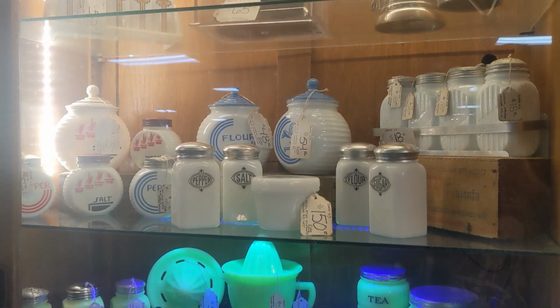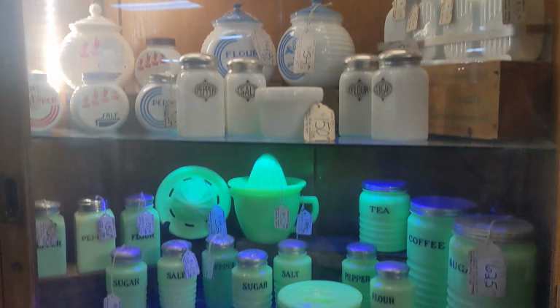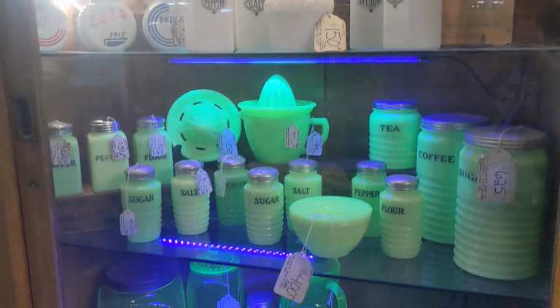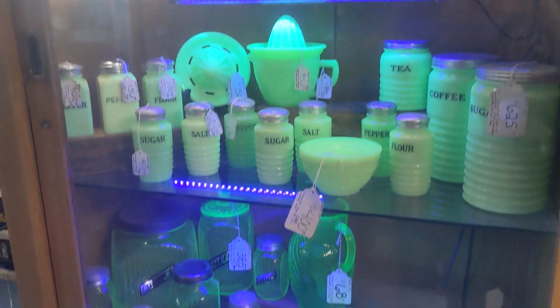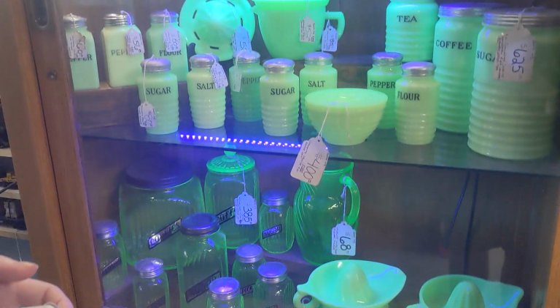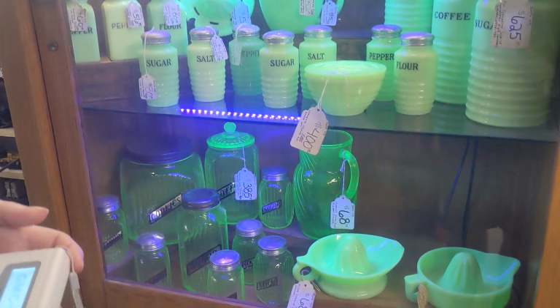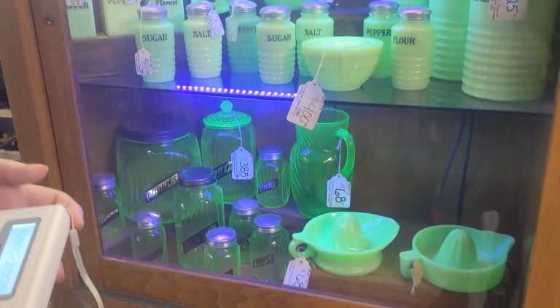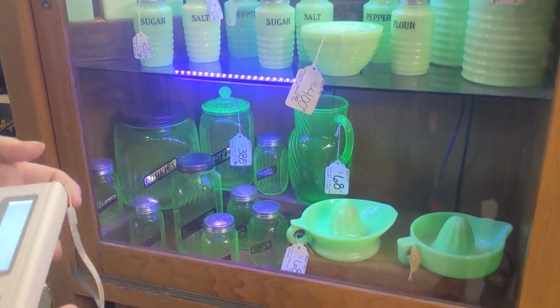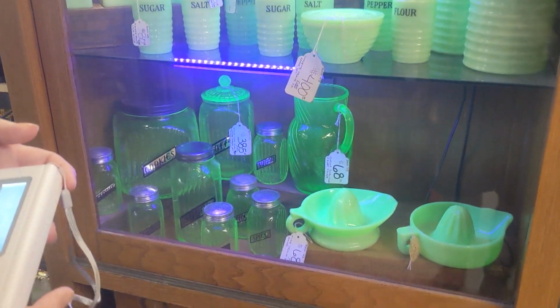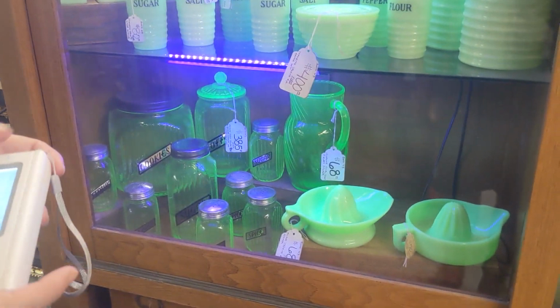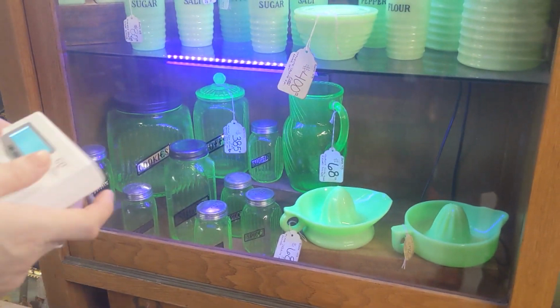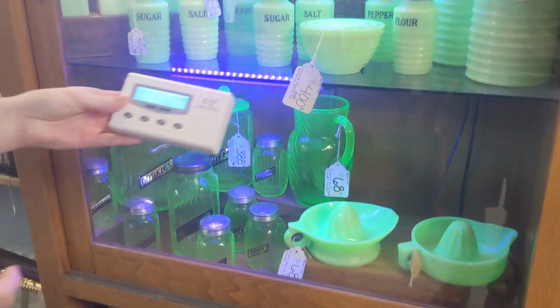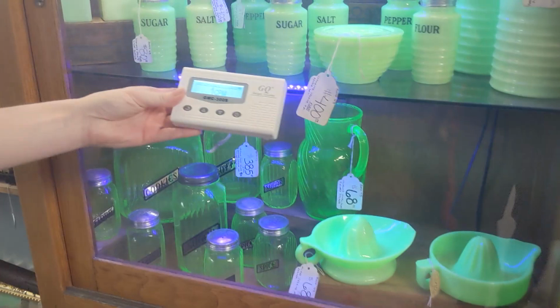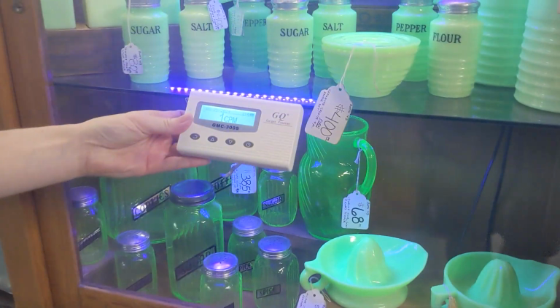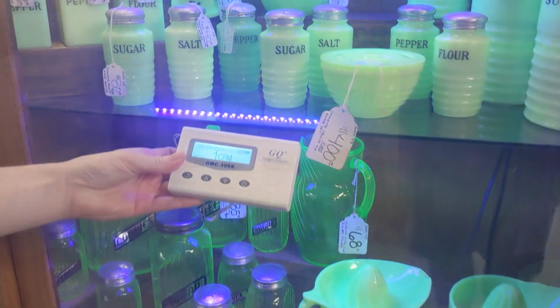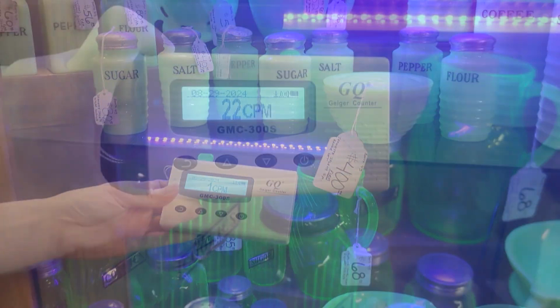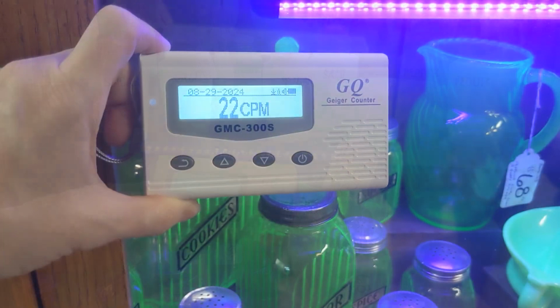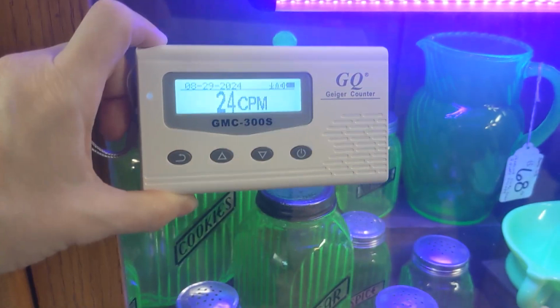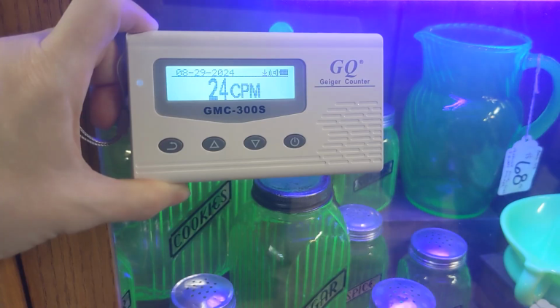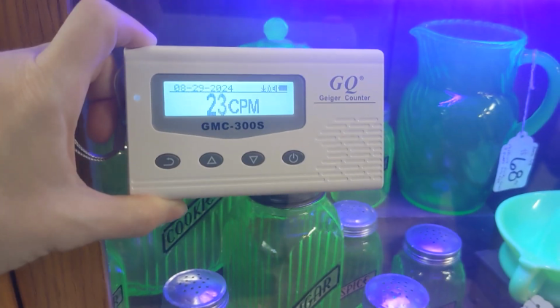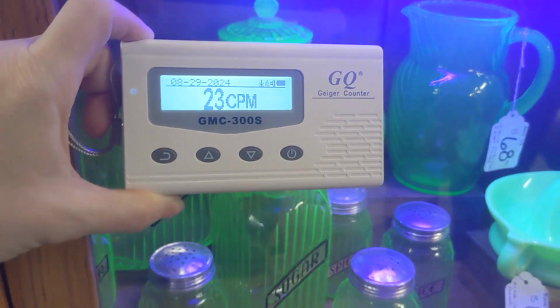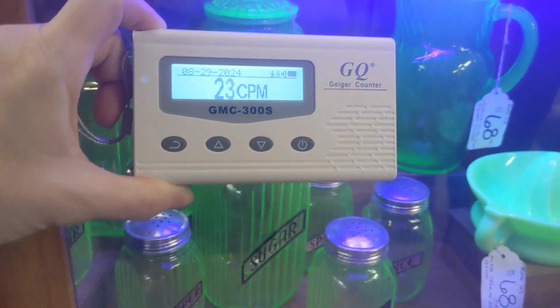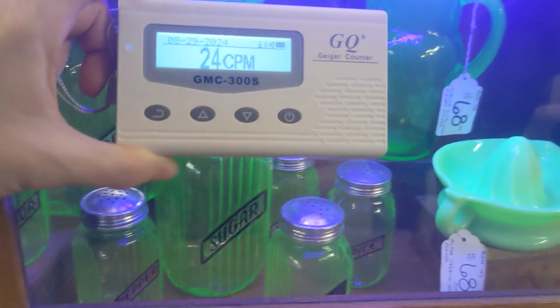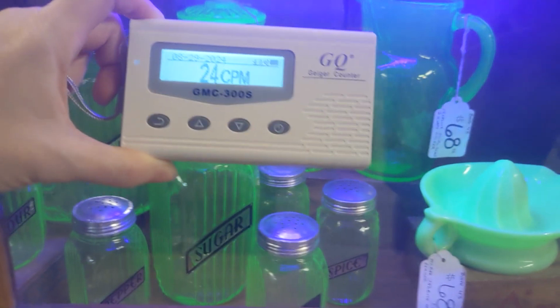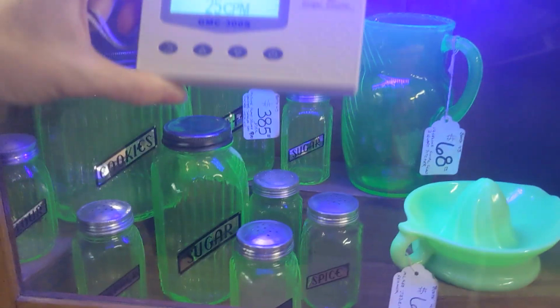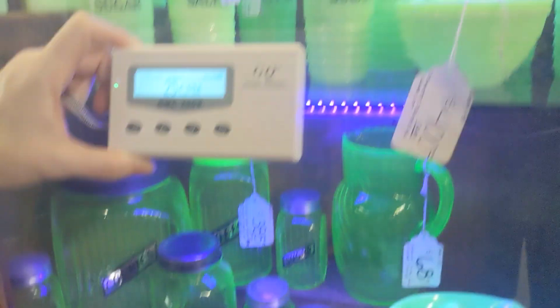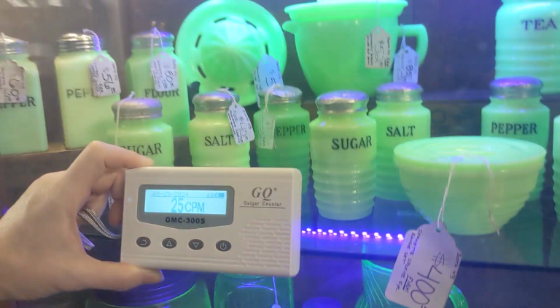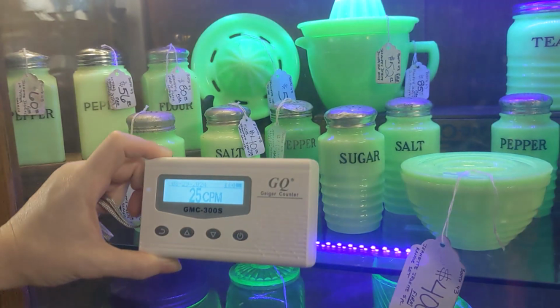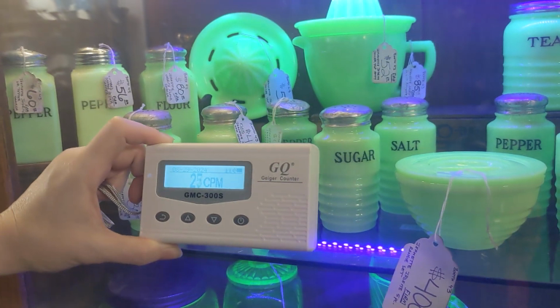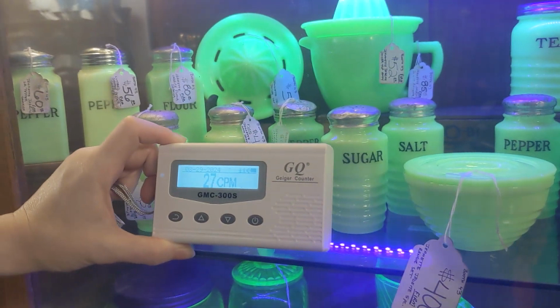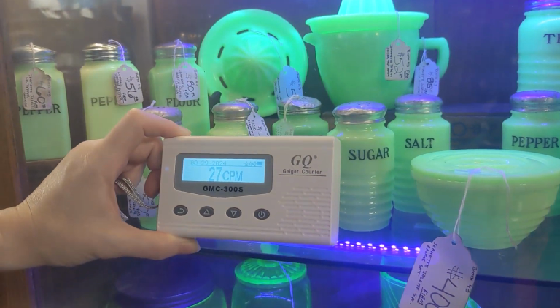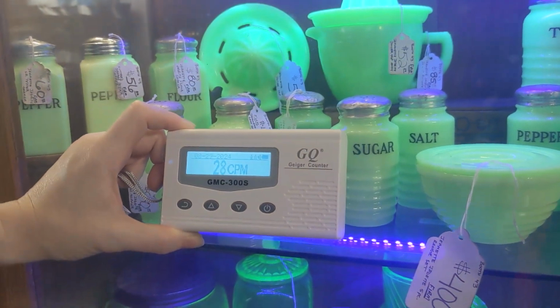We recently picked up a new hobby of thrift shopping and looking for unique antiques like uranium glass. So we decided to get a Geiger counter to bring with us to locate as well as test how radioactive our newest finds actually are.